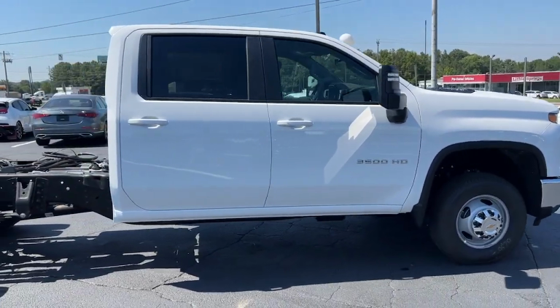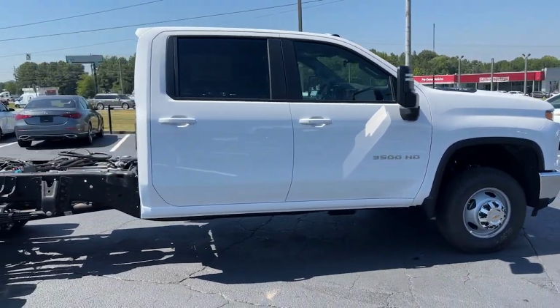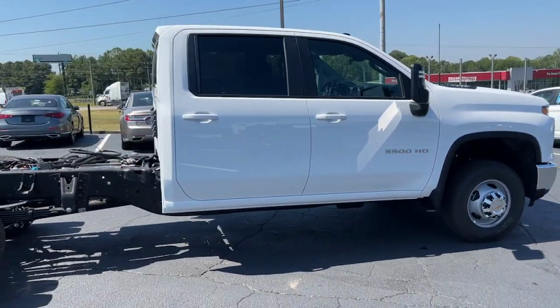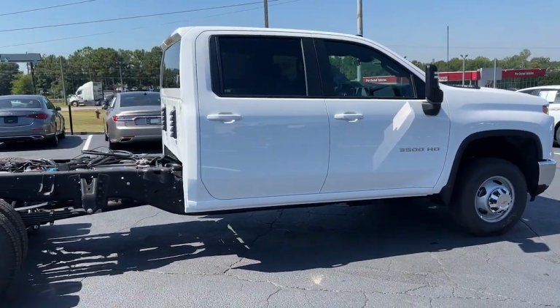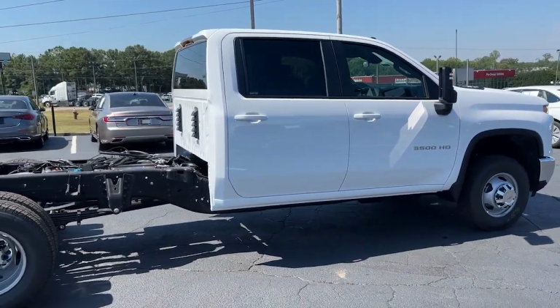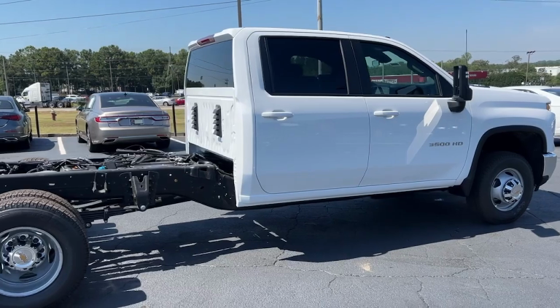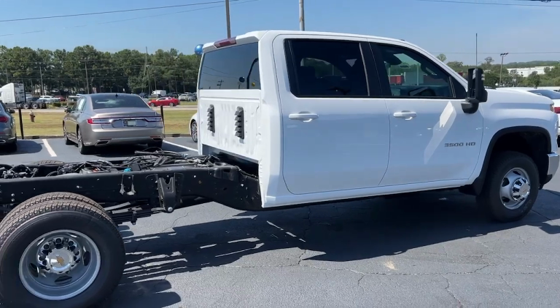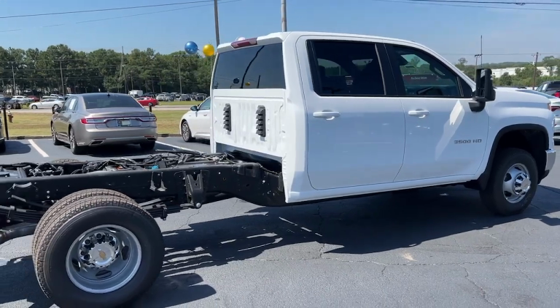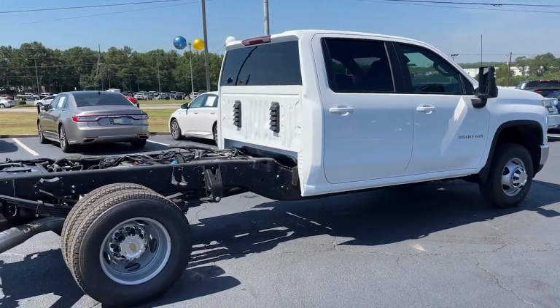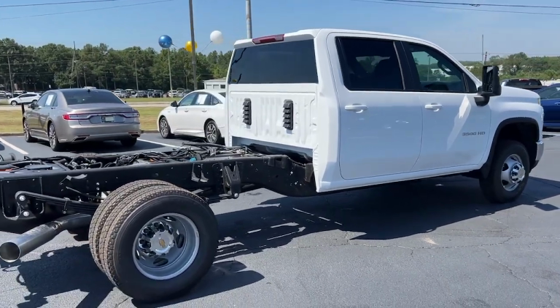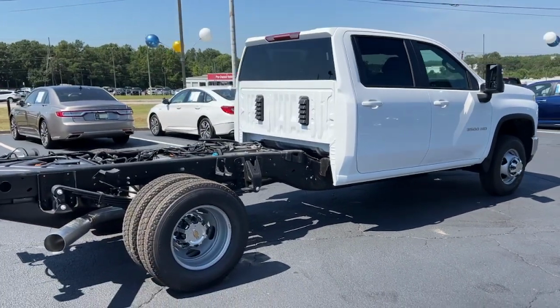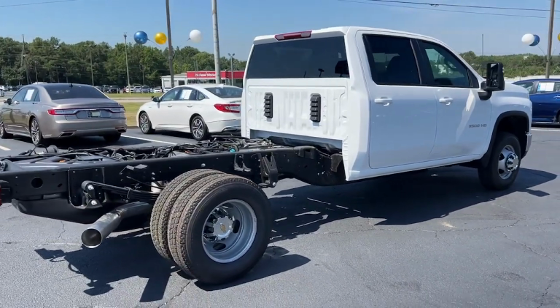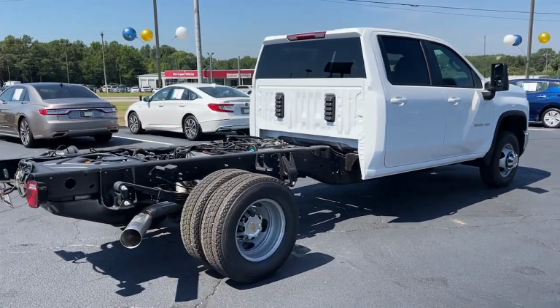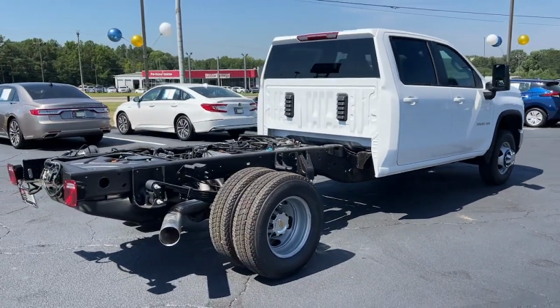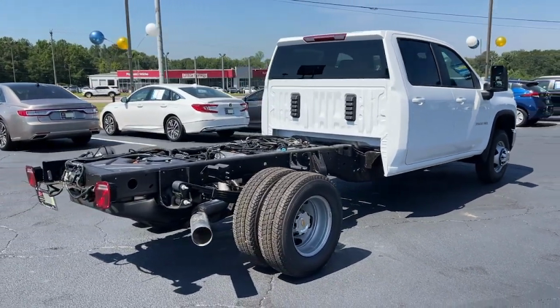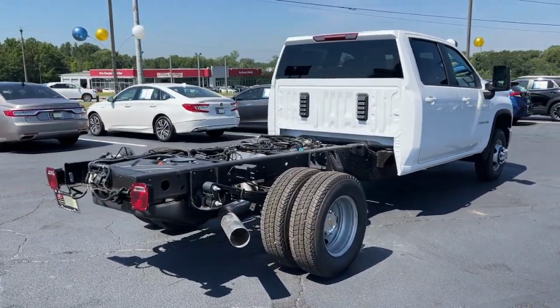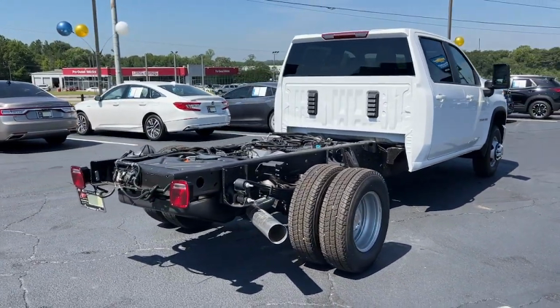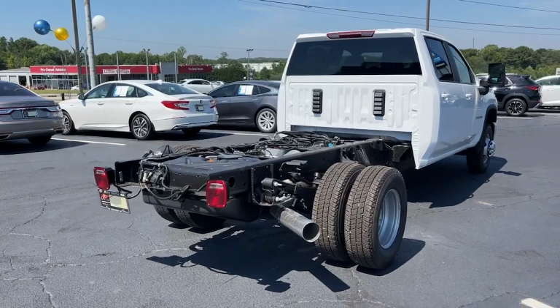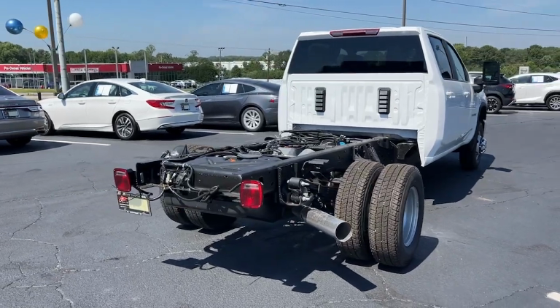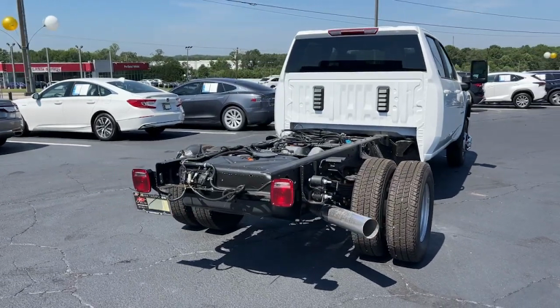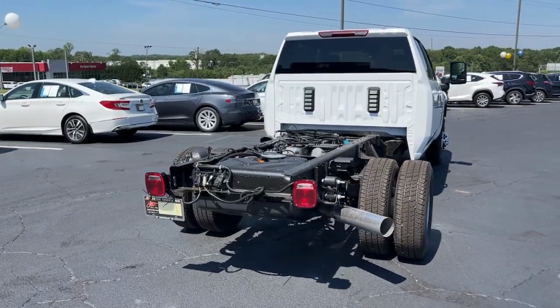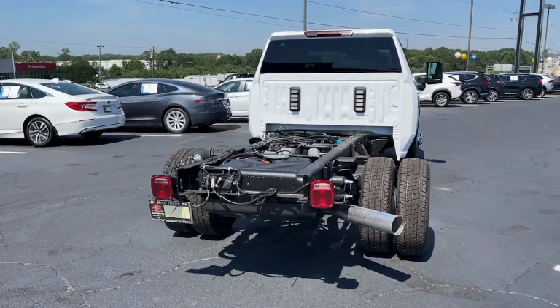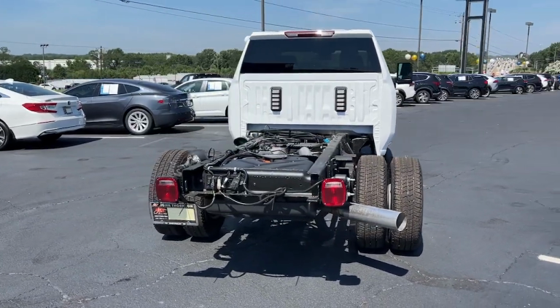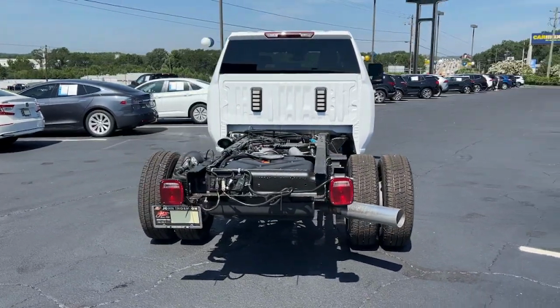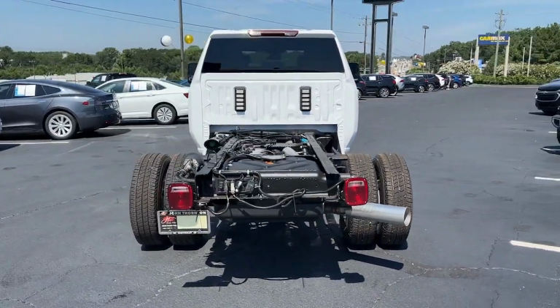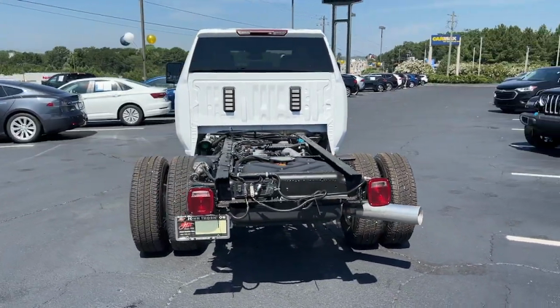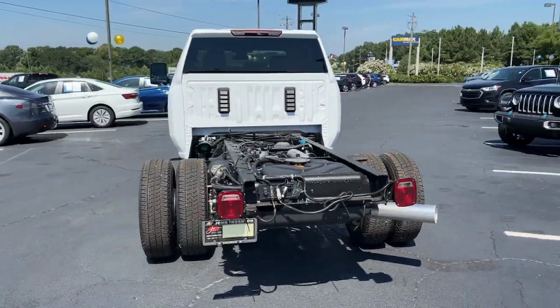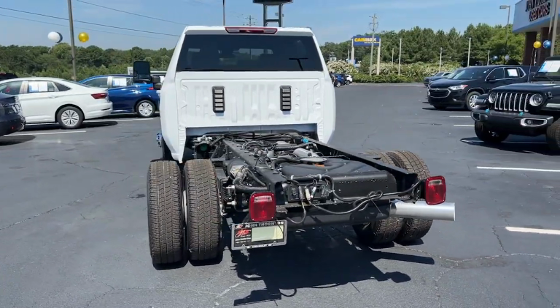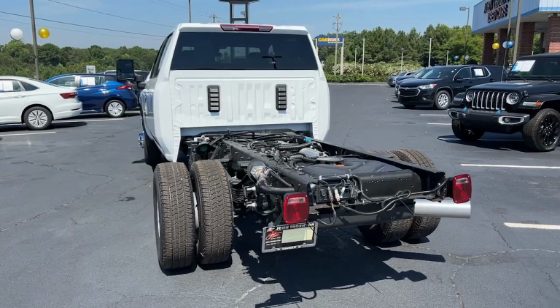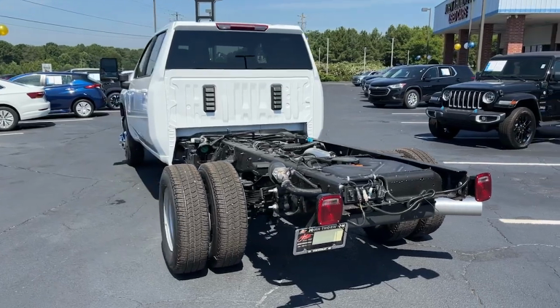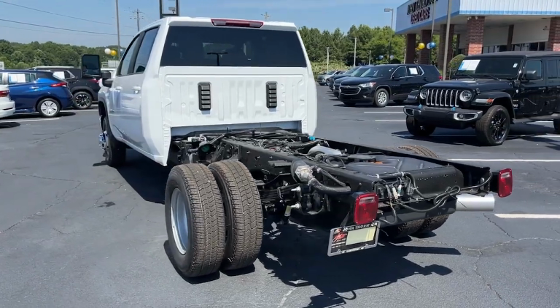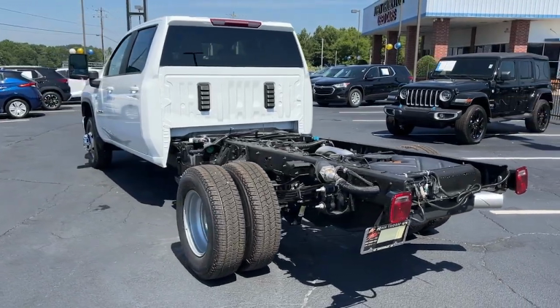Keyless entry, heated driver seat, premium sound system, heated mirrors, satellite radio, alarm, electronic stability control, Bluetooth connection, steering wheel audio controls, traction control.